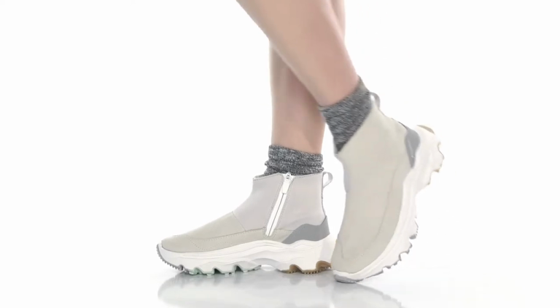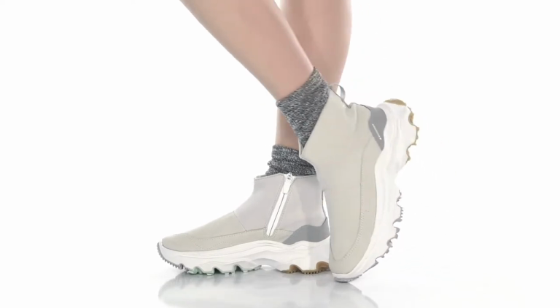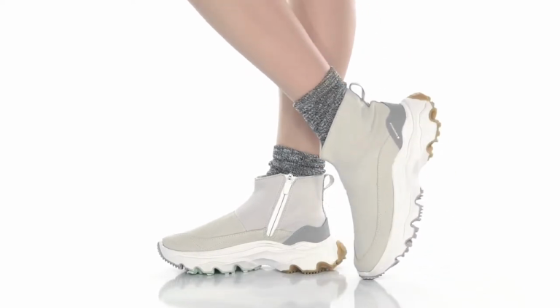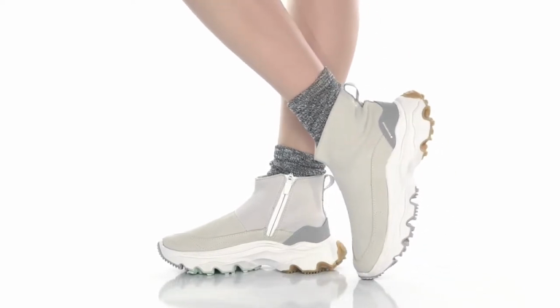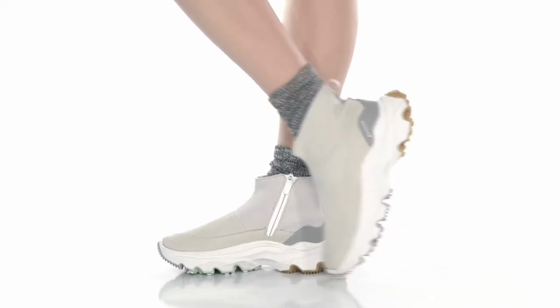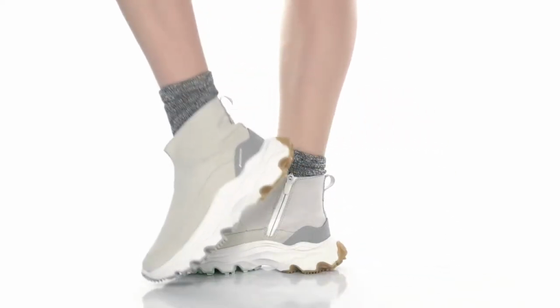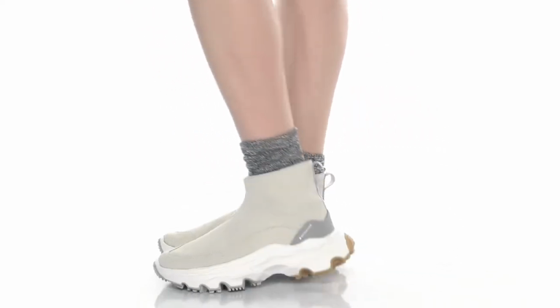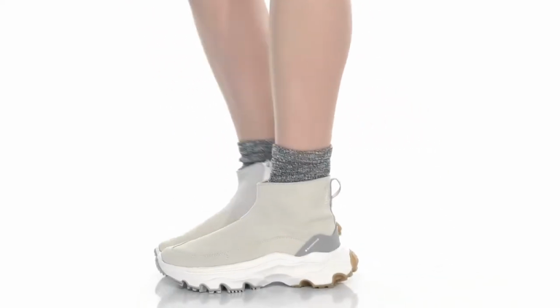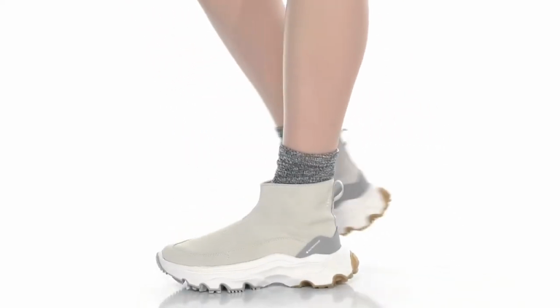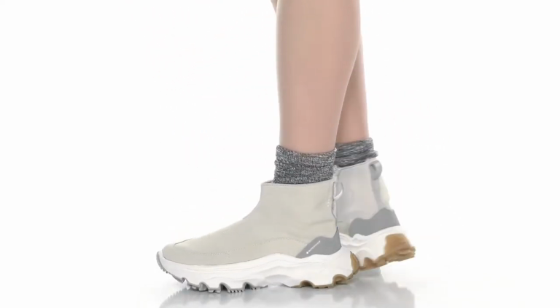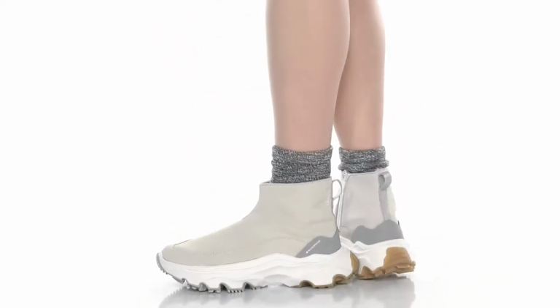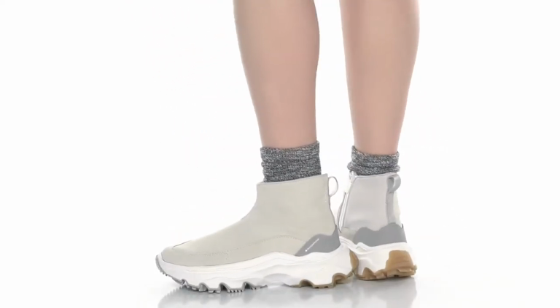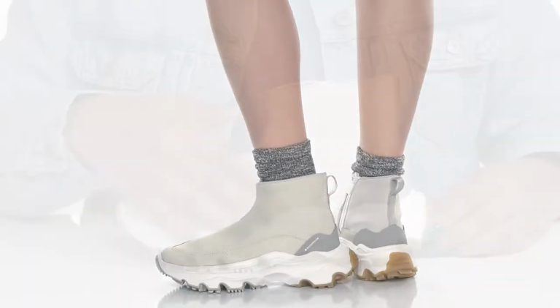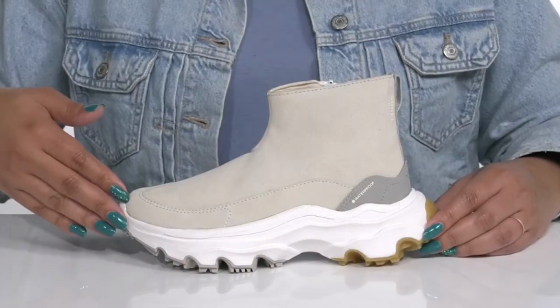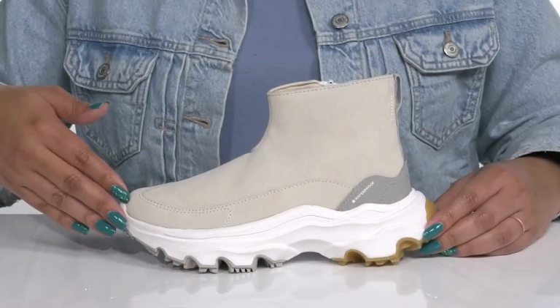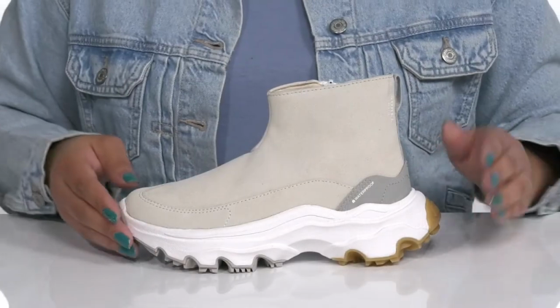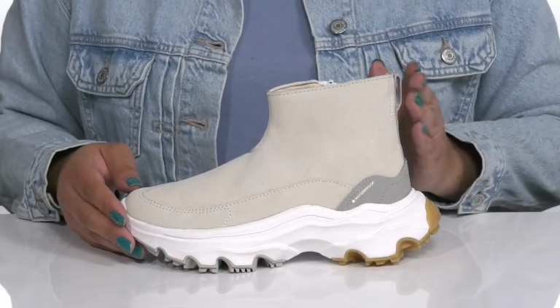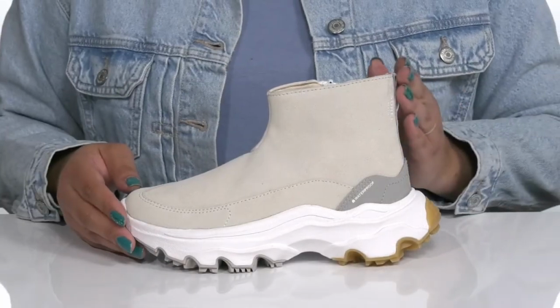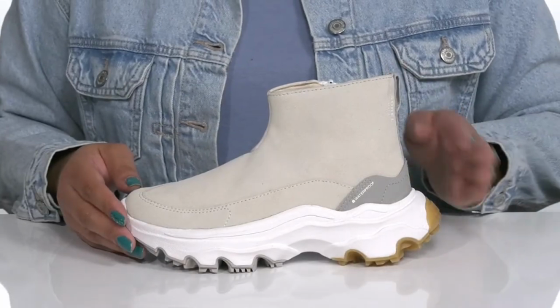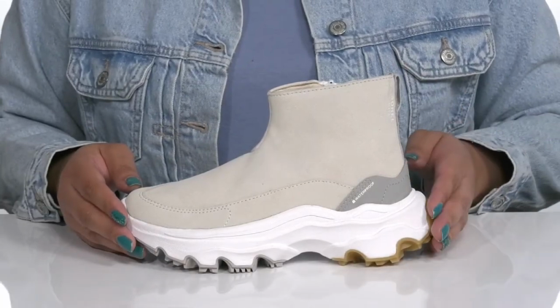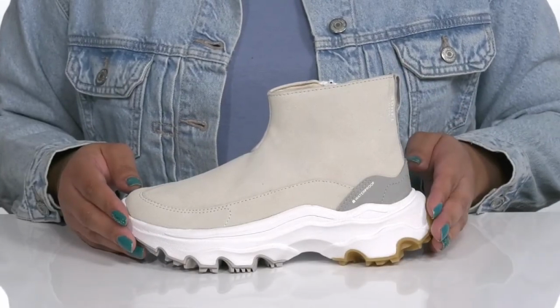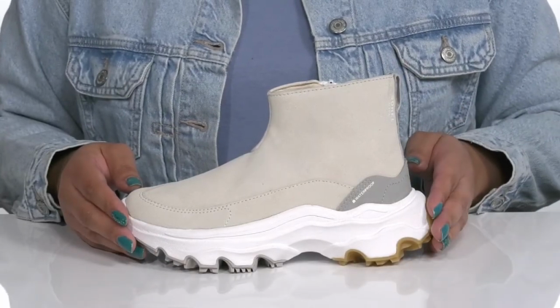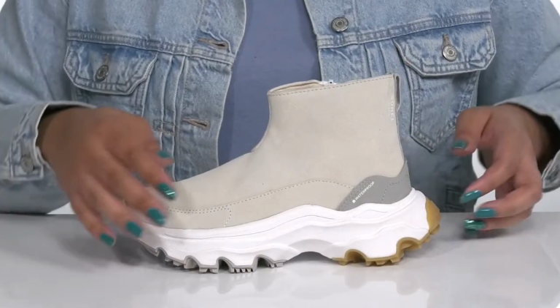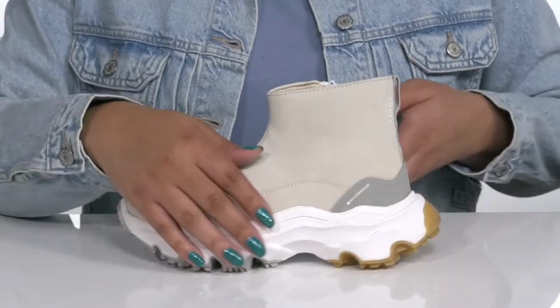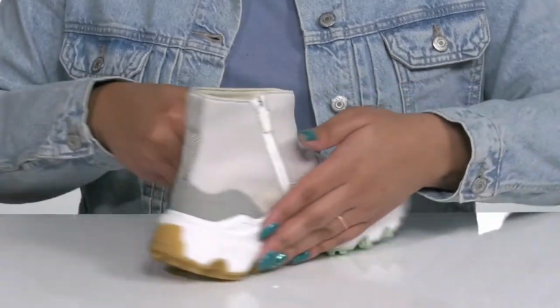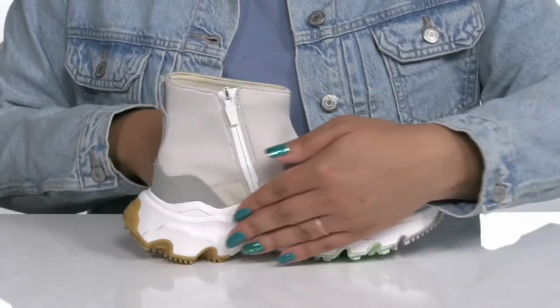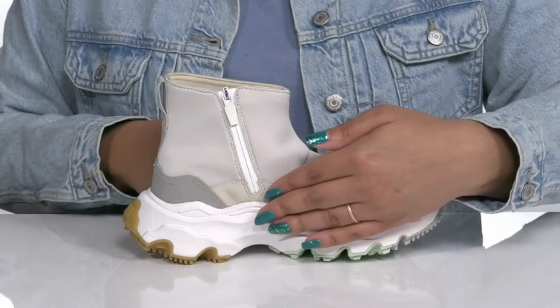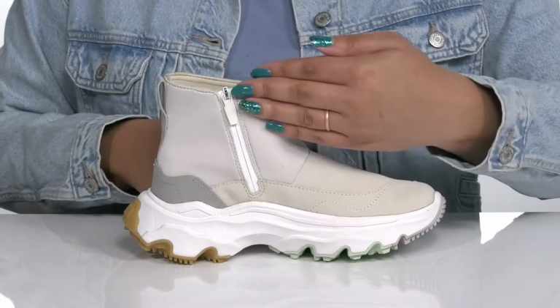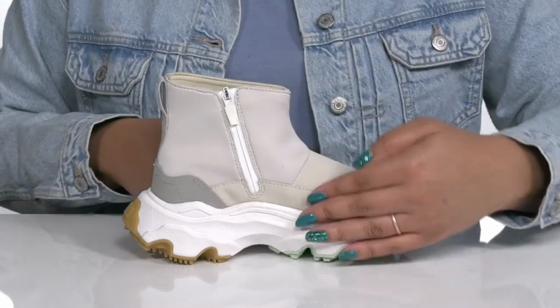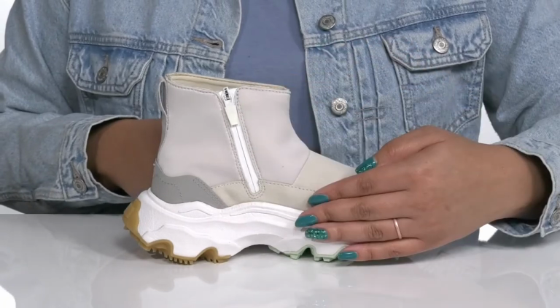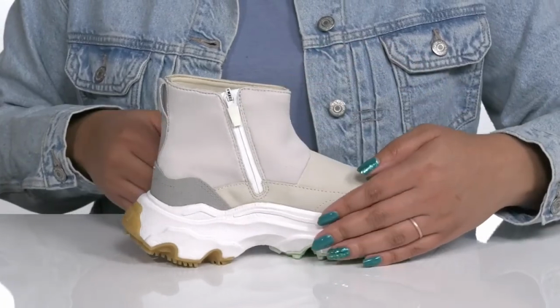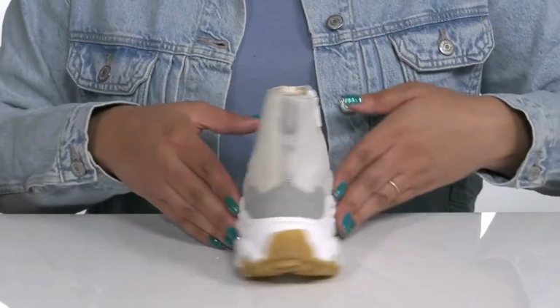Step into summer looking stylish with these shoes by Sorrell. They feature a textile and synthetic upper with a pull handle at the back of the ankle to assist you with slip-on, and a zipper closure on the inside for easy on and off.